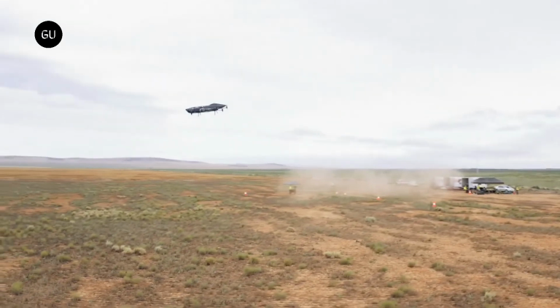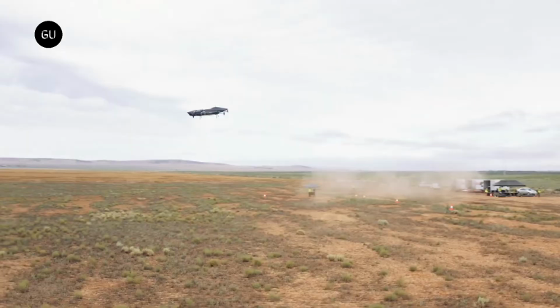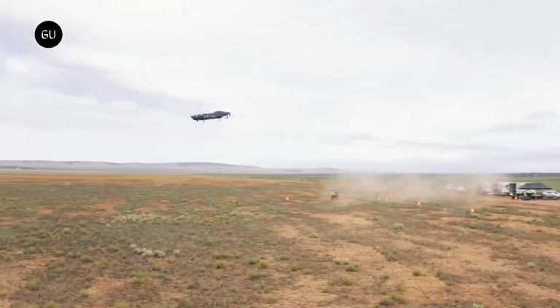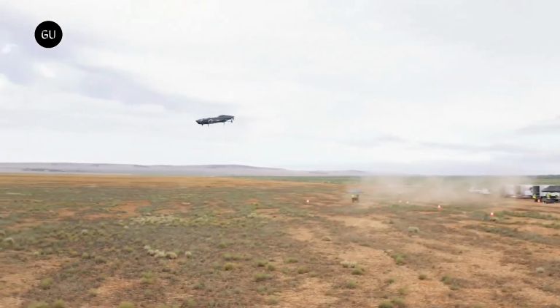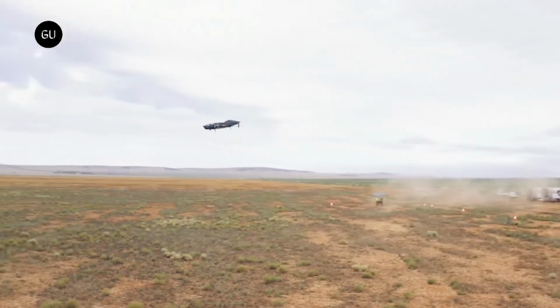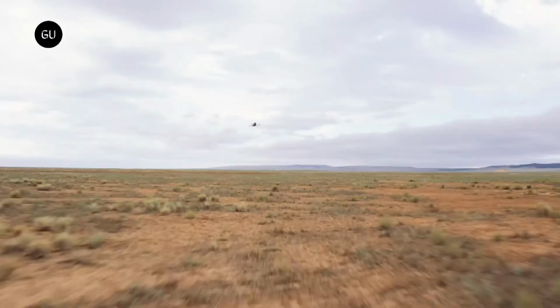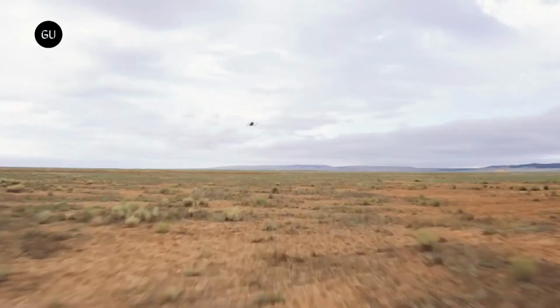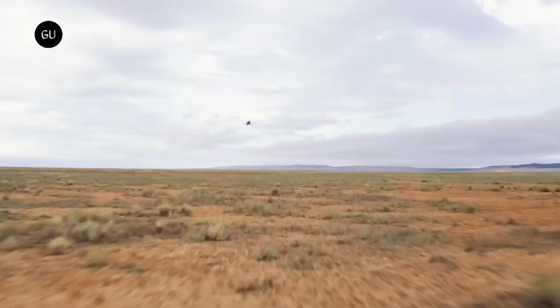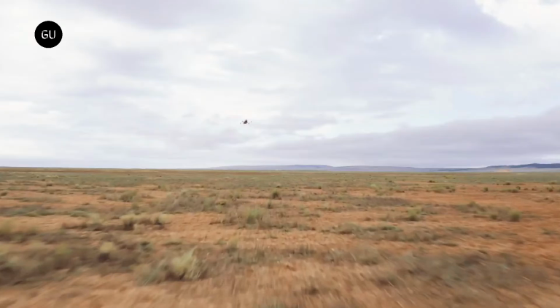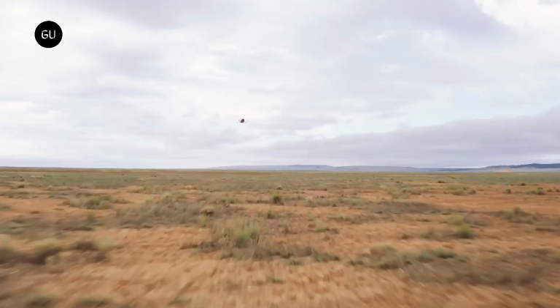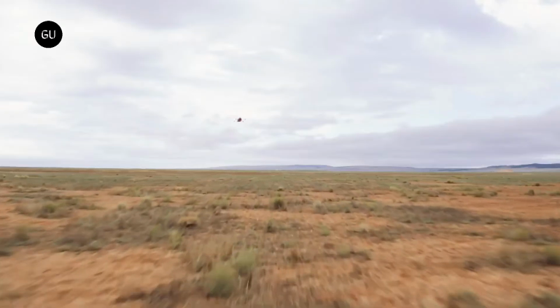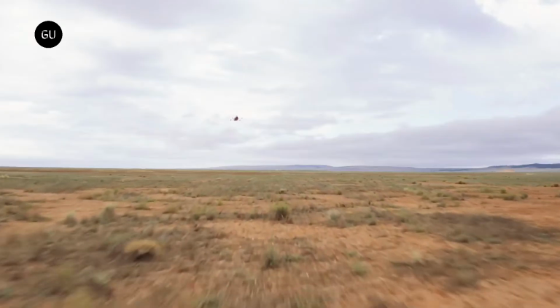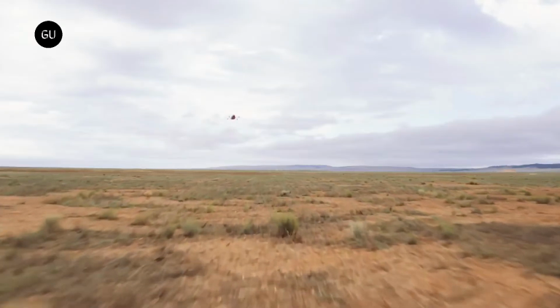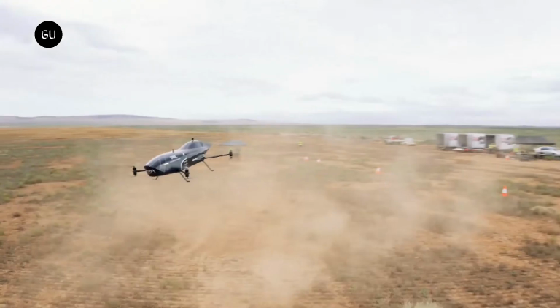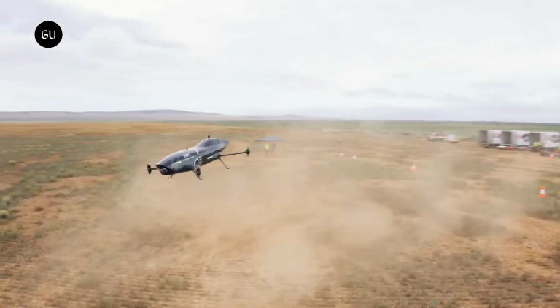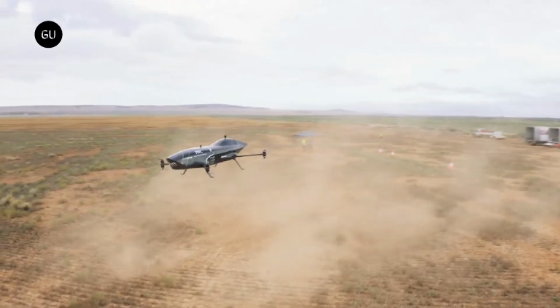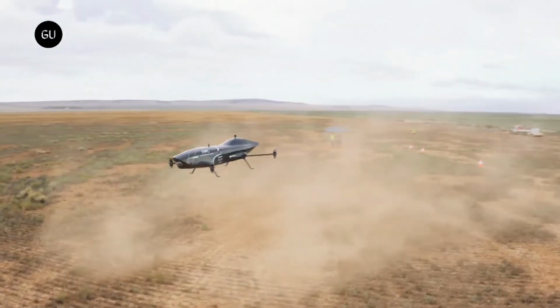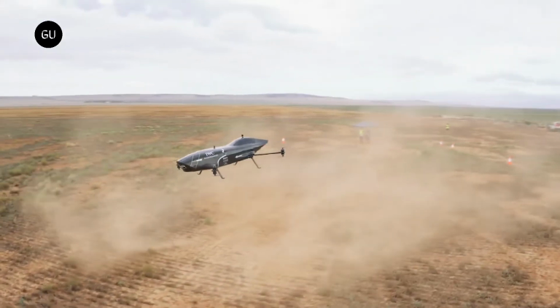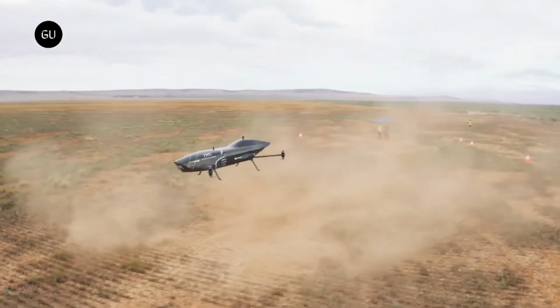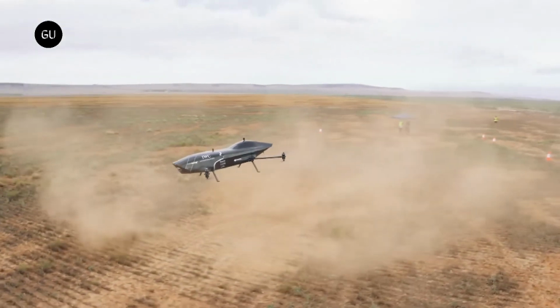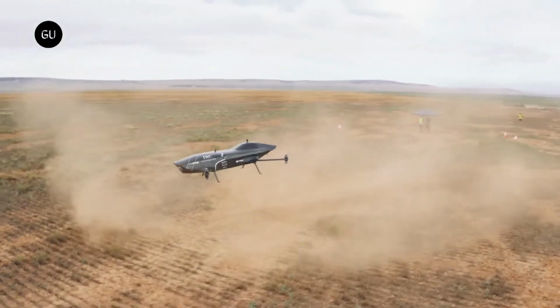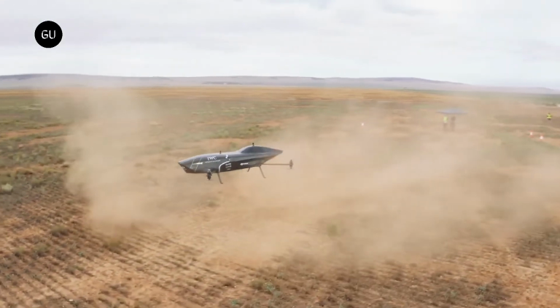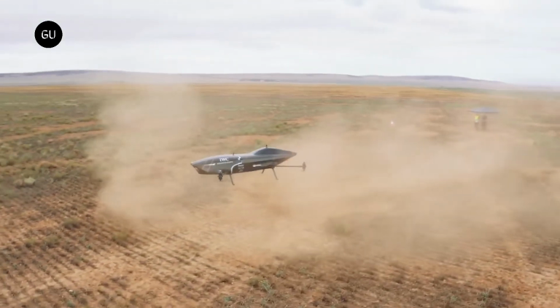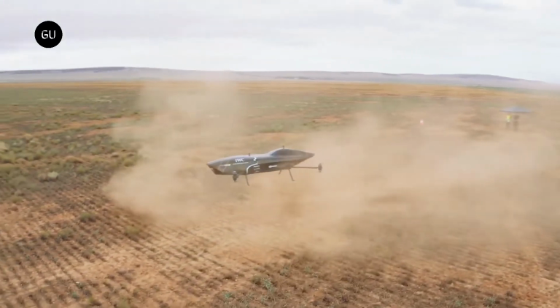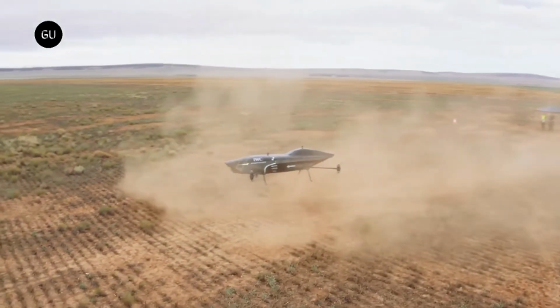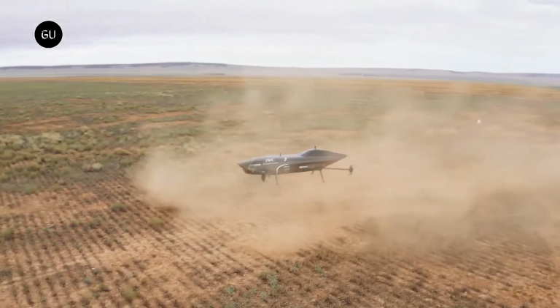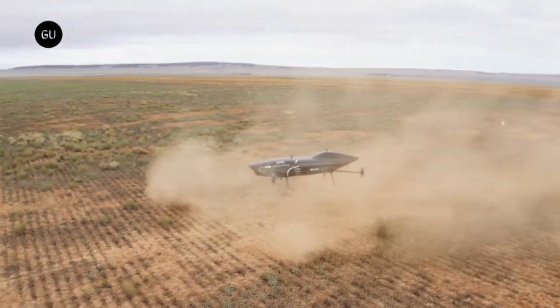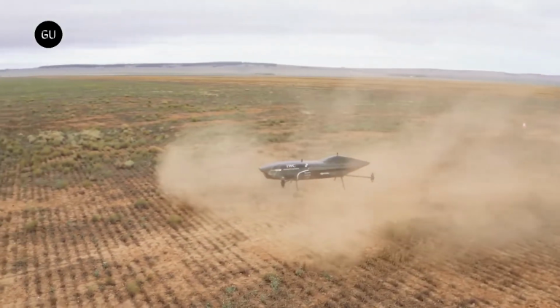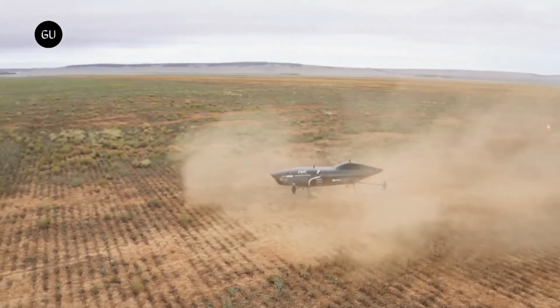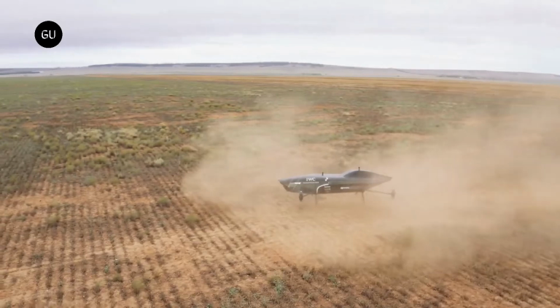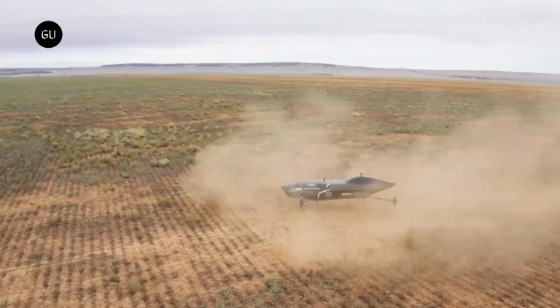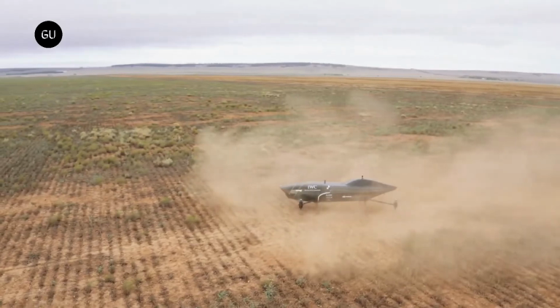The new aircraft is a development of the remotely piloted MK3, which has successfully completed more than 350-plus test flights and took part in two Airspeeder demonstration races in South Australia in 2022.